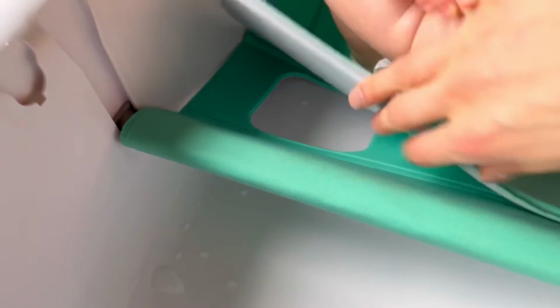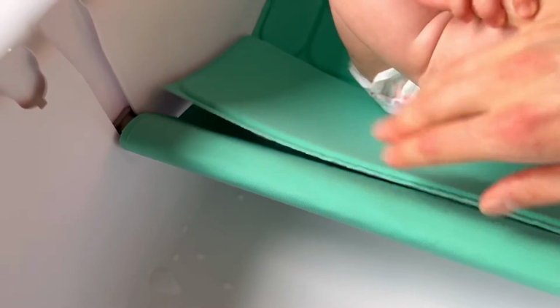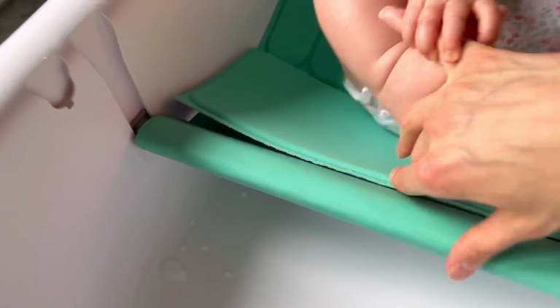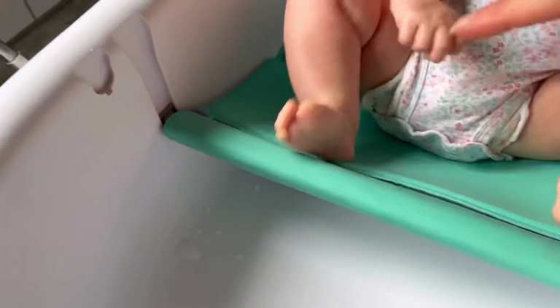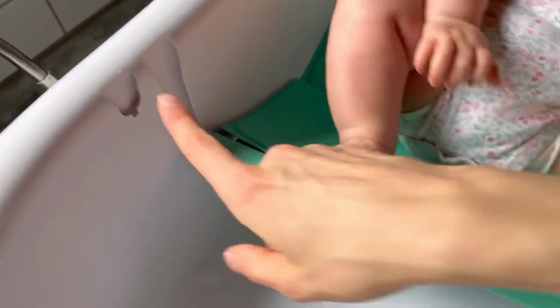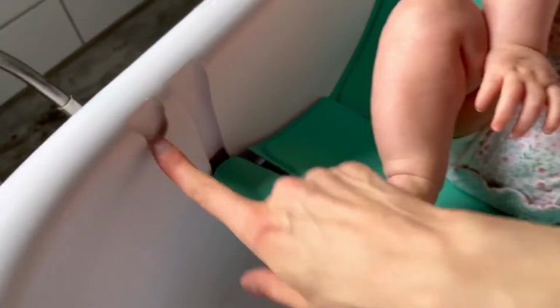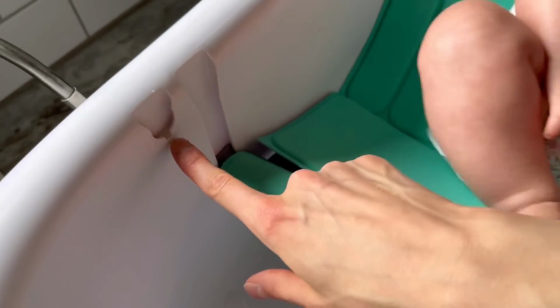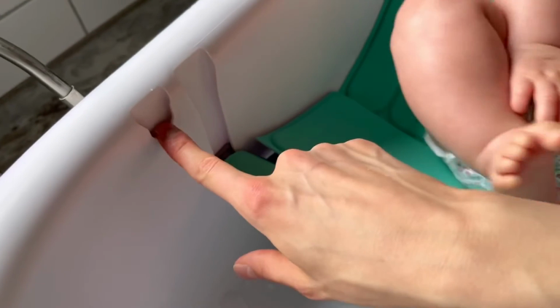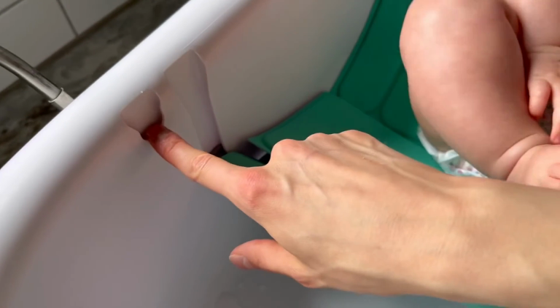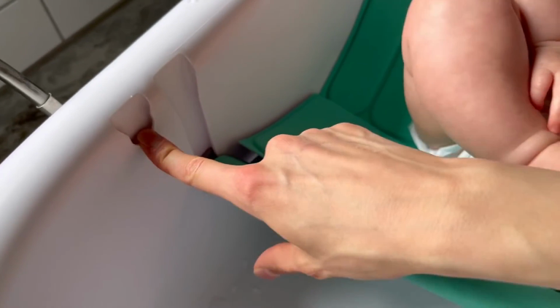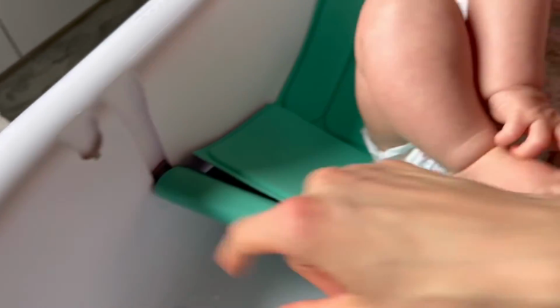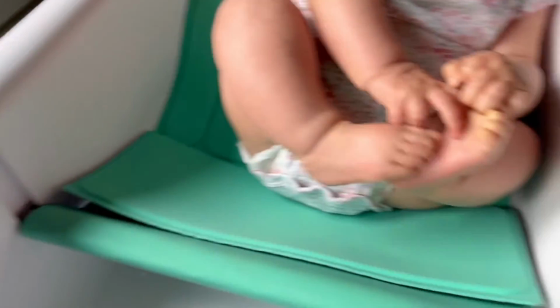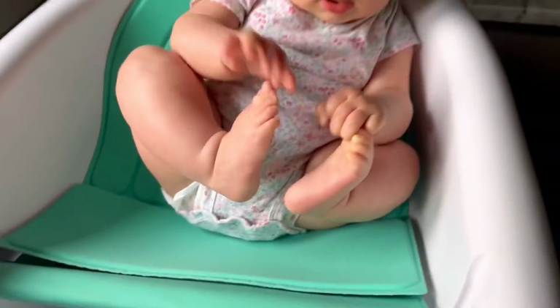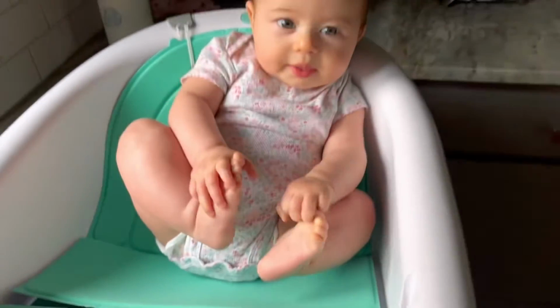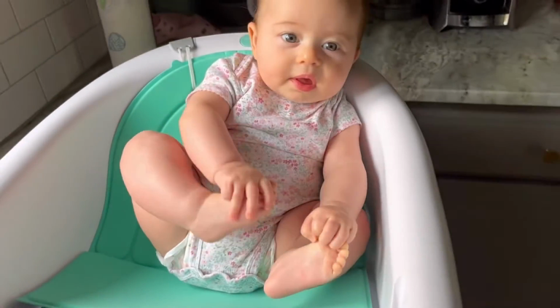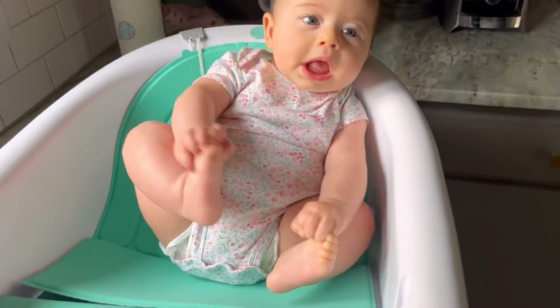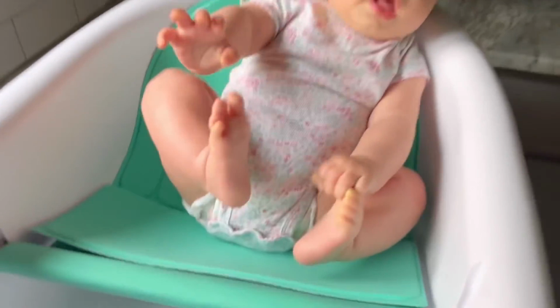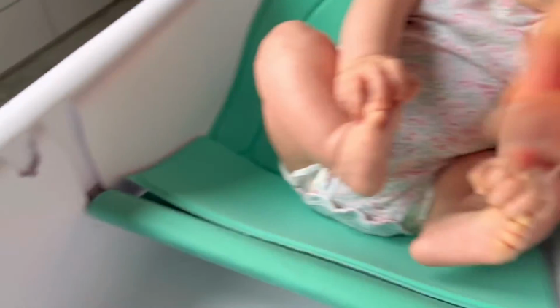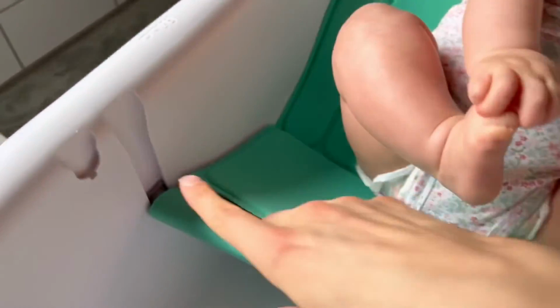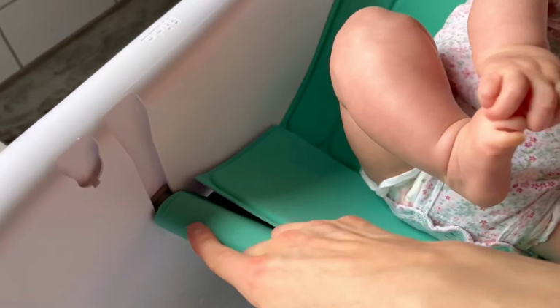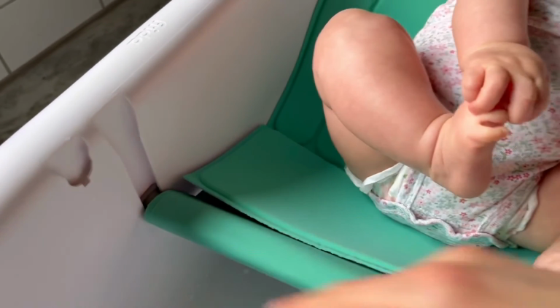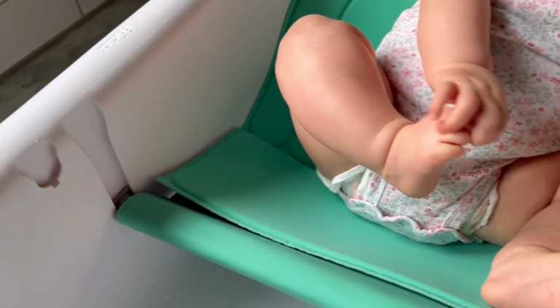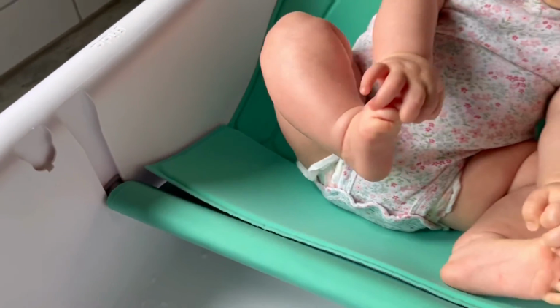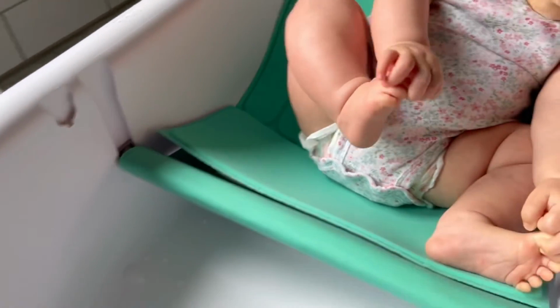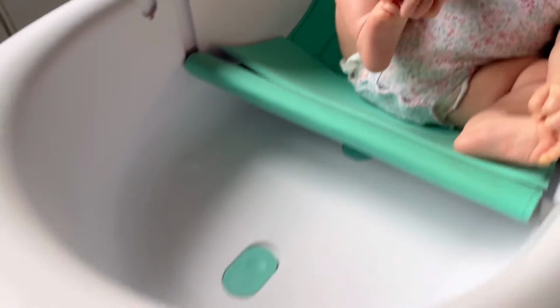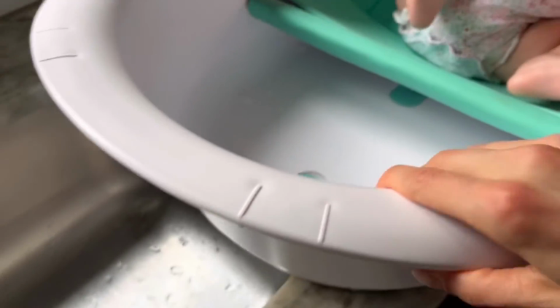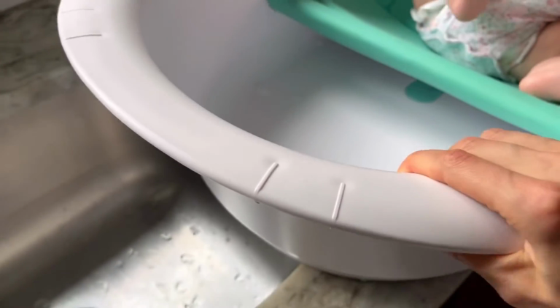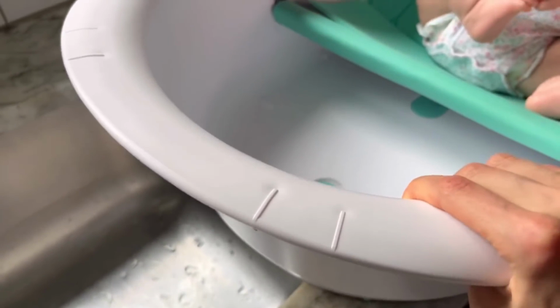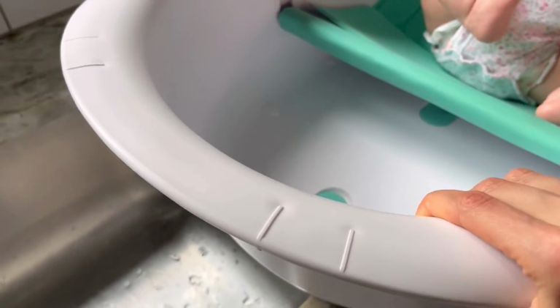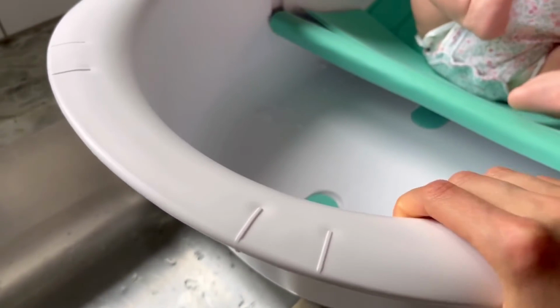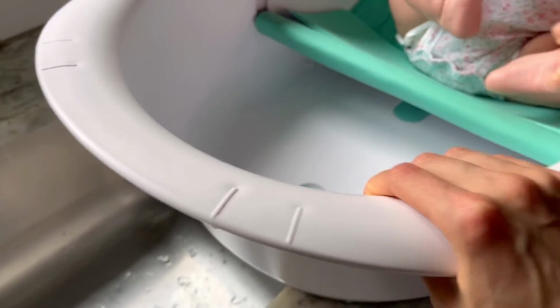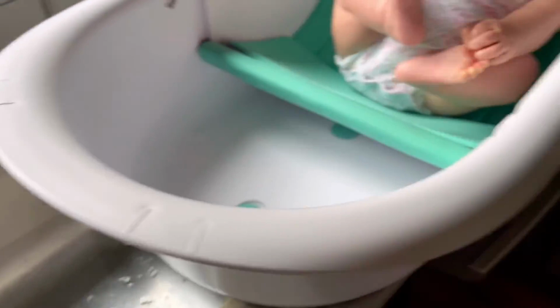That leg area is for the next size up. When they're newborns you start them up here, and then obviously she's a lot bigger now so she can fit down in the second setting. This is just a nice sturdy hard plastic.